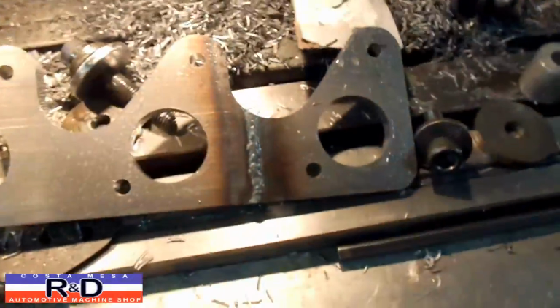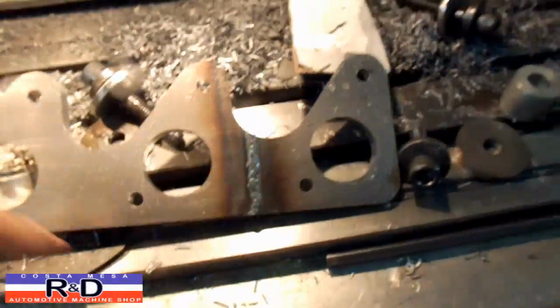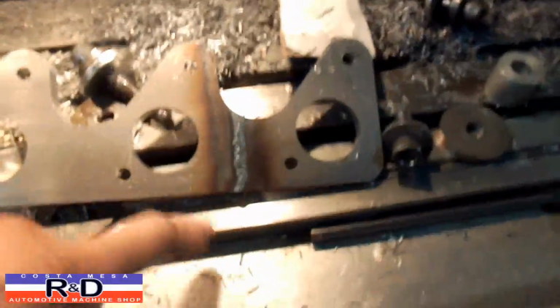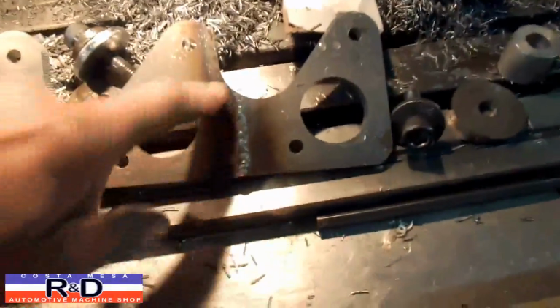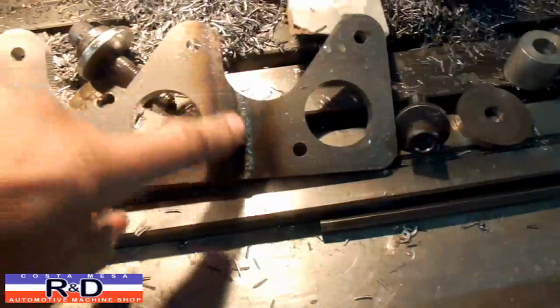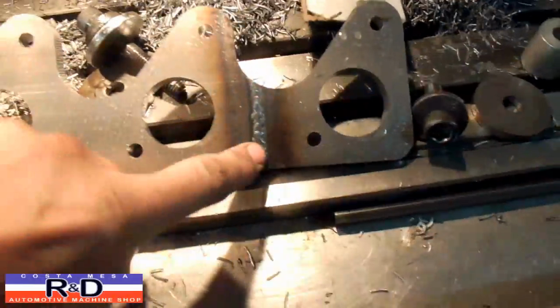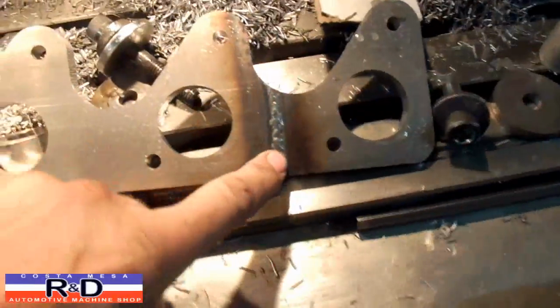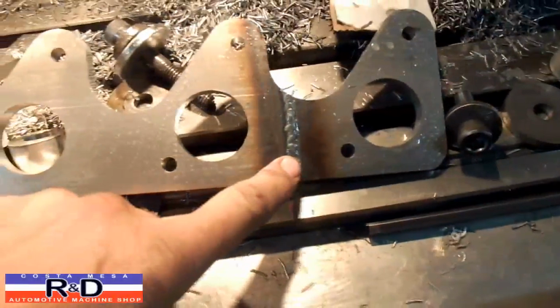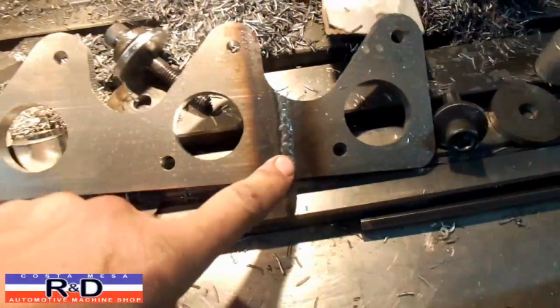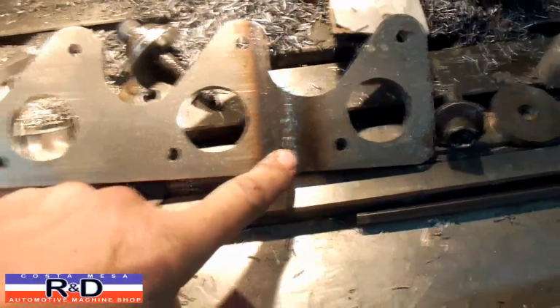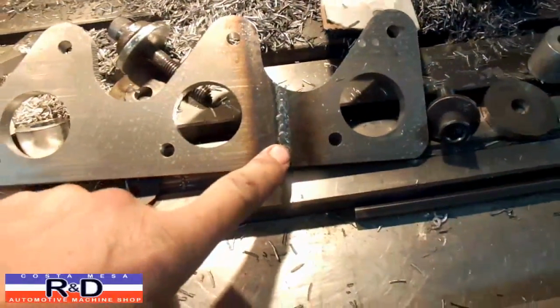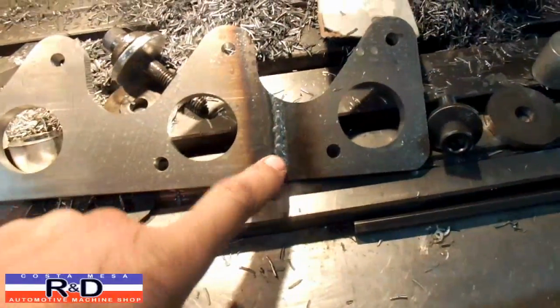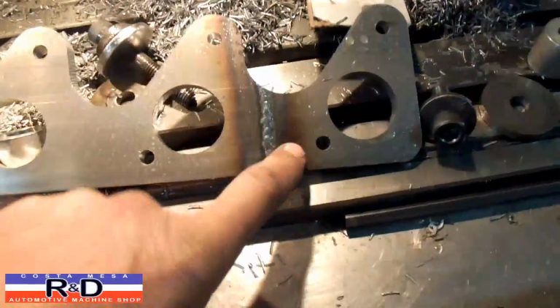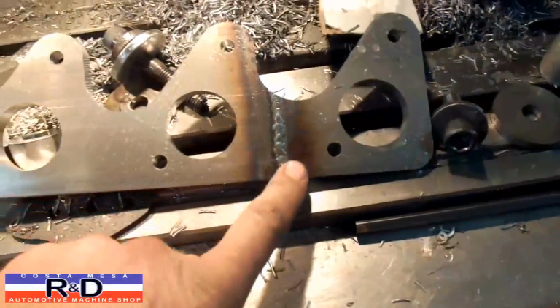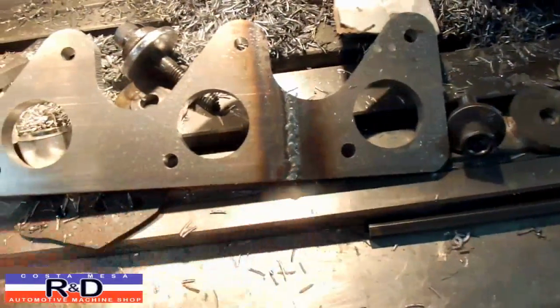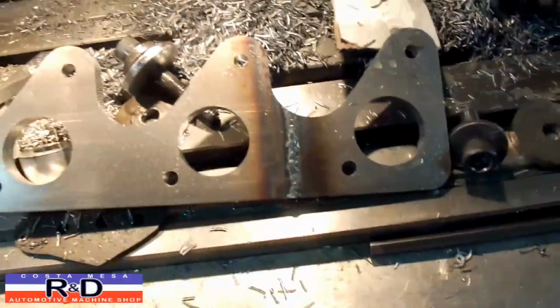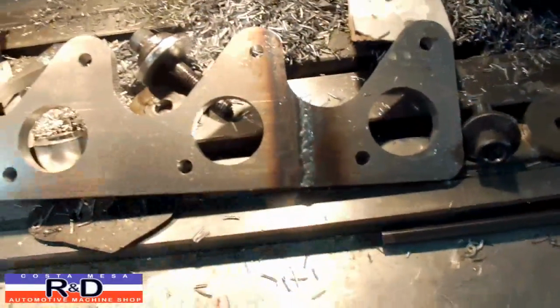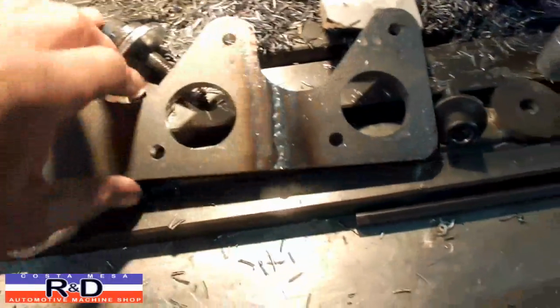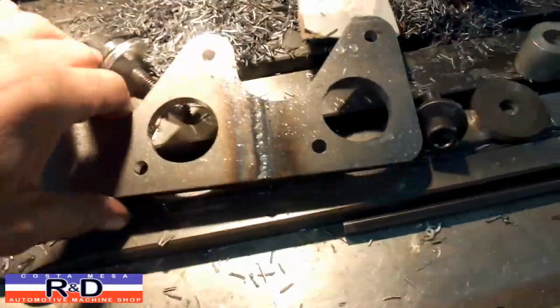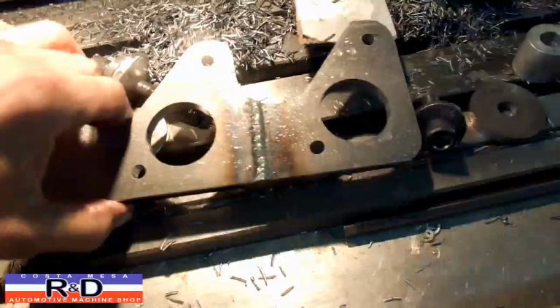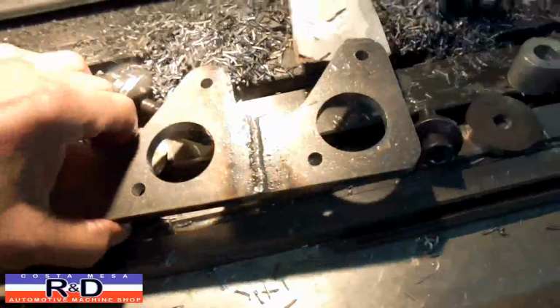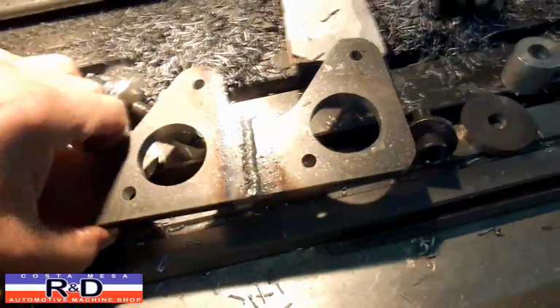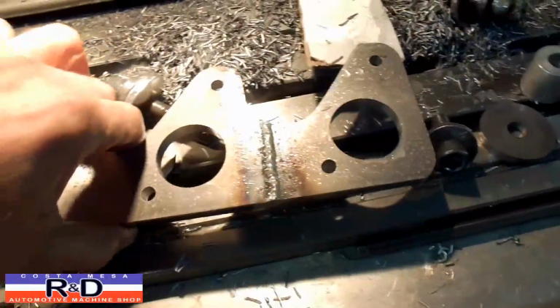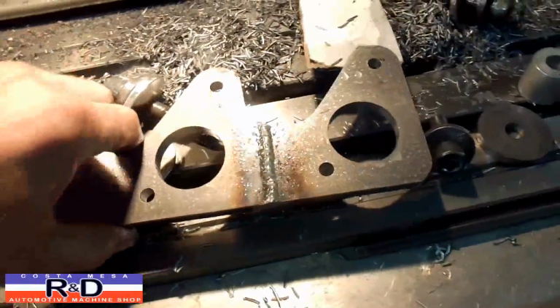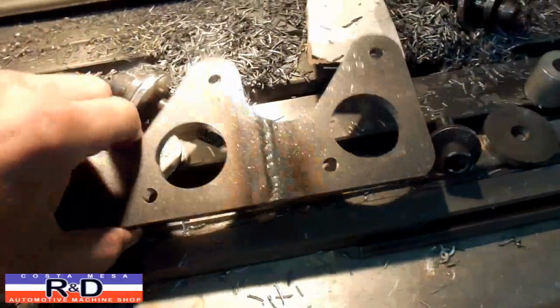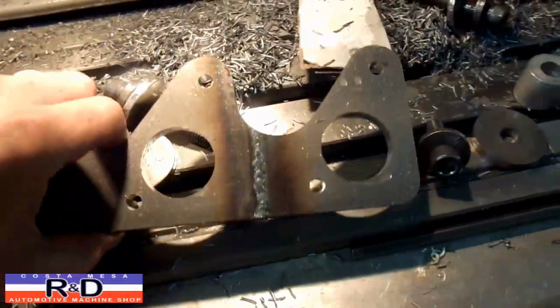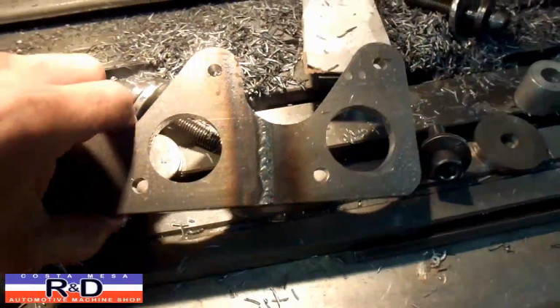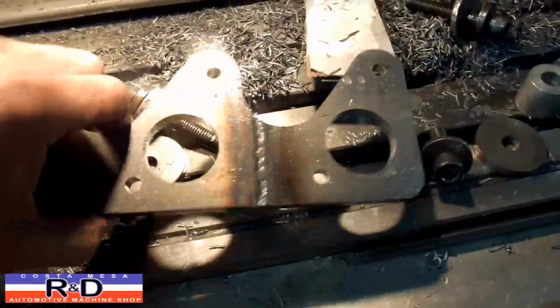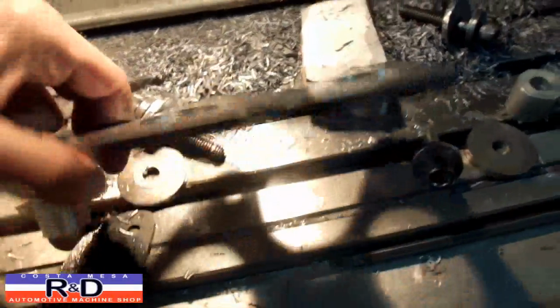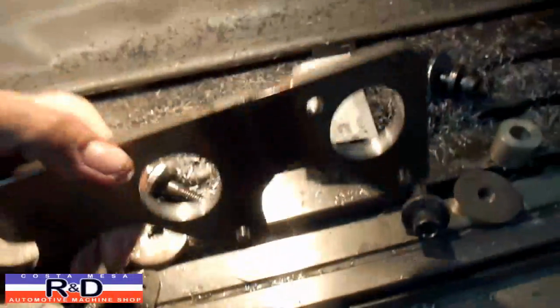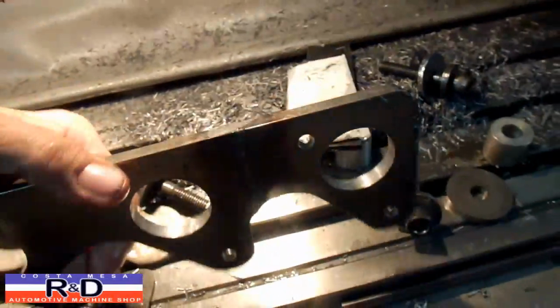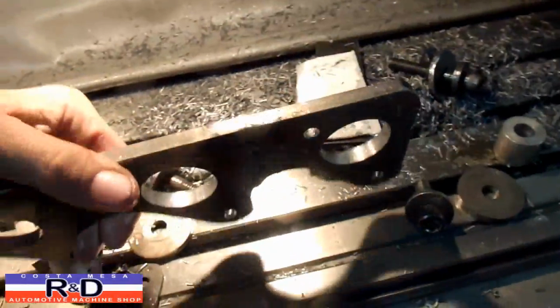As I think I've already said, we had to splice this together. Where we splice it, it won't matter. We just couldn't get a piece long enough for what we bought.